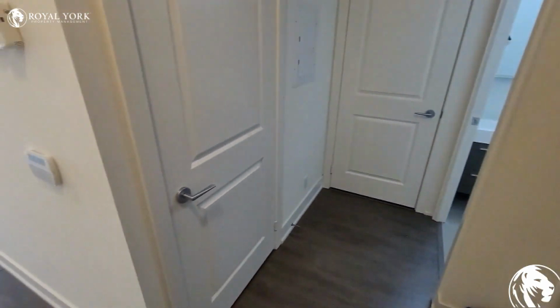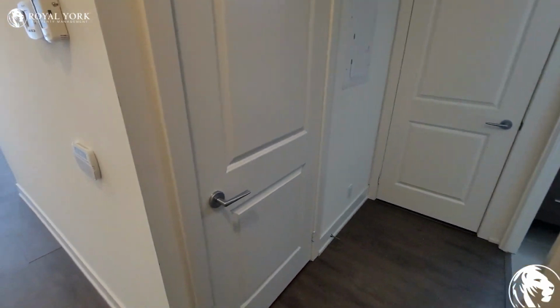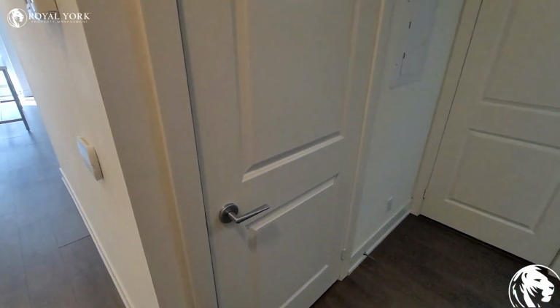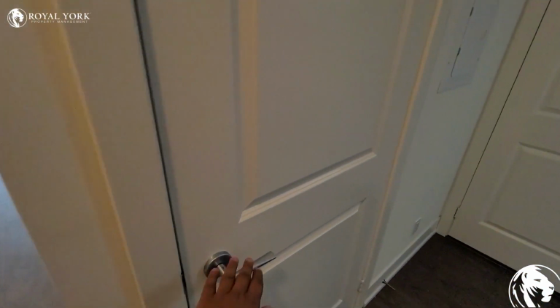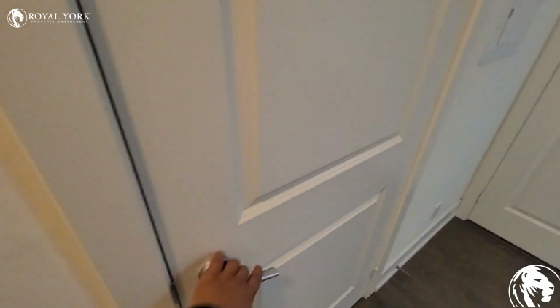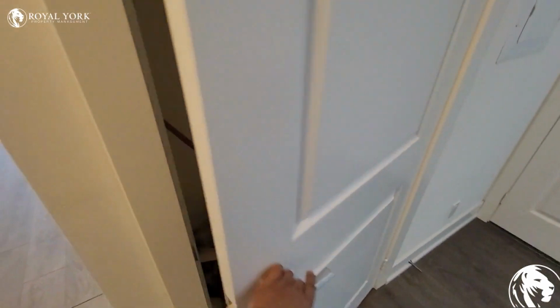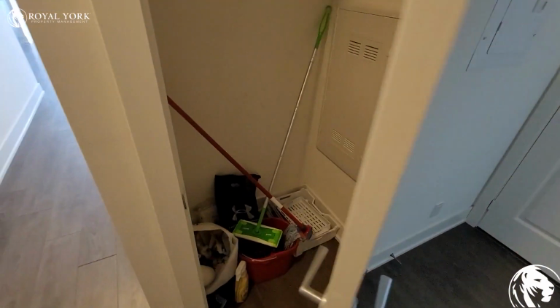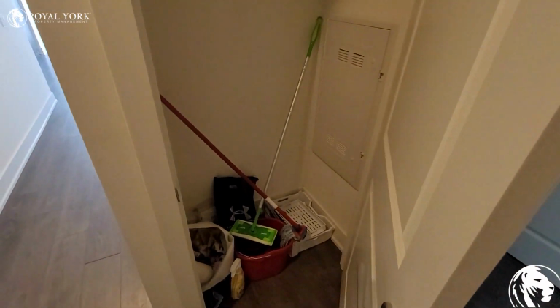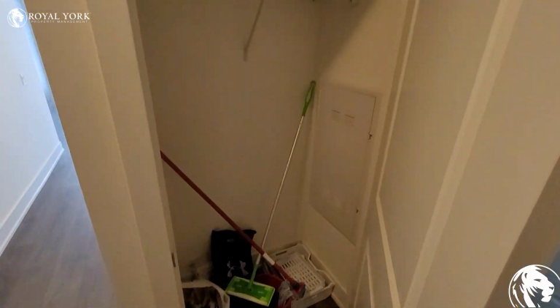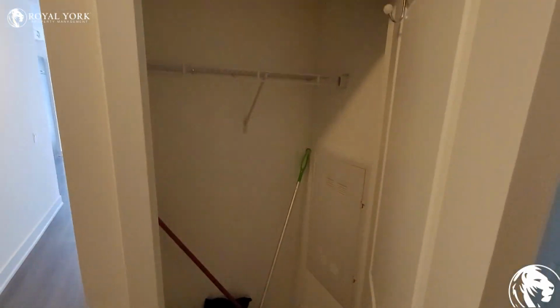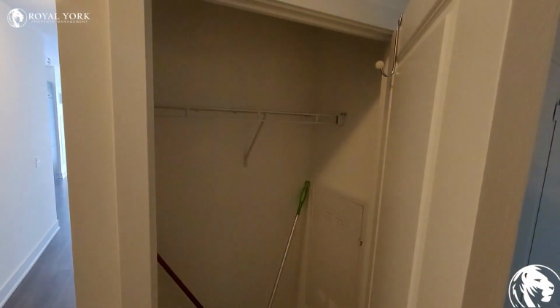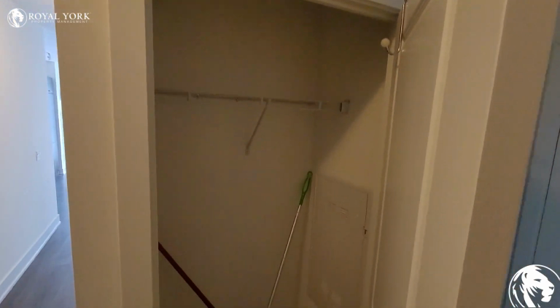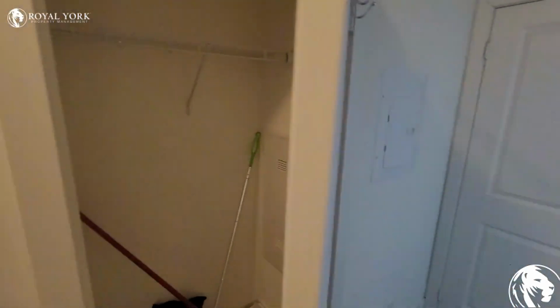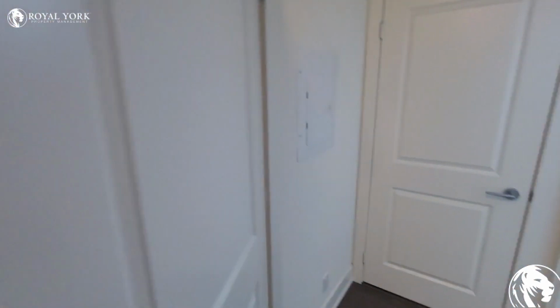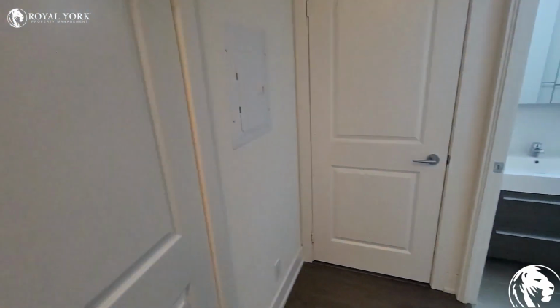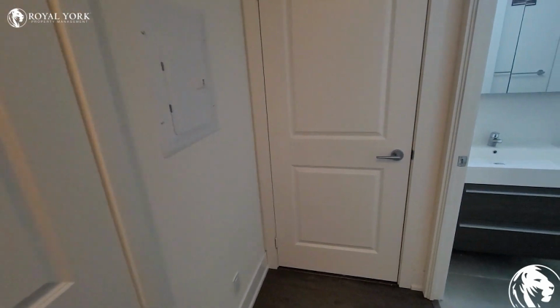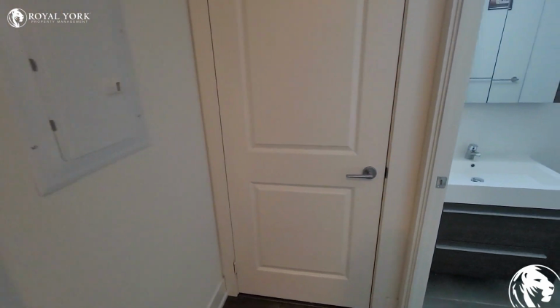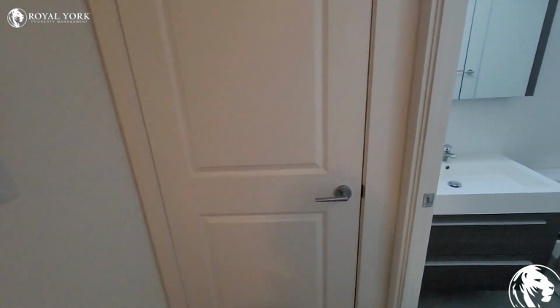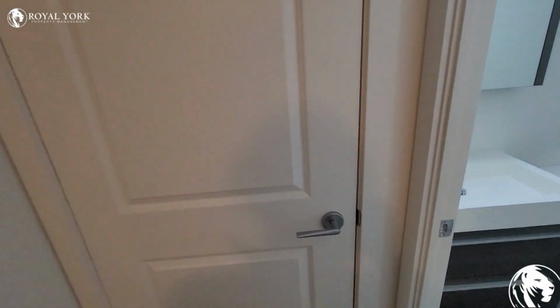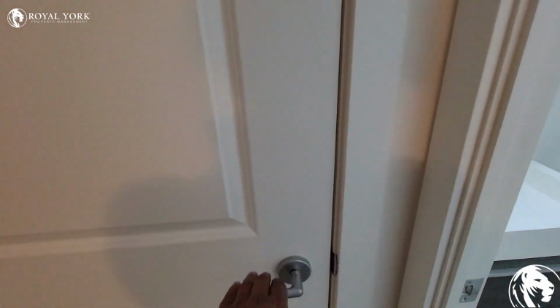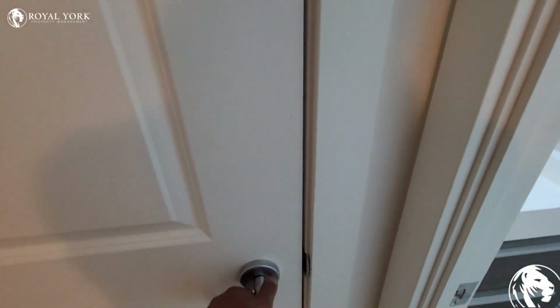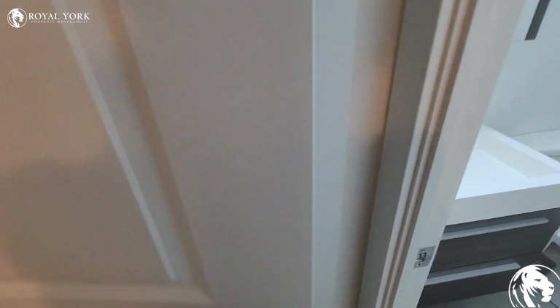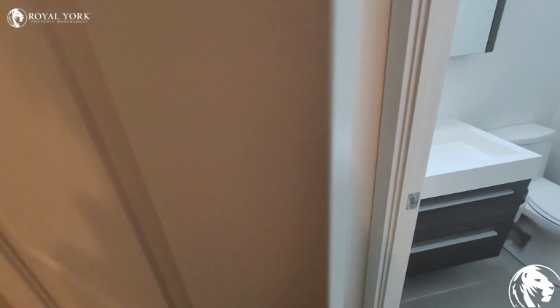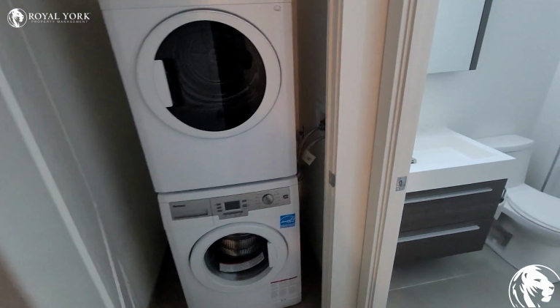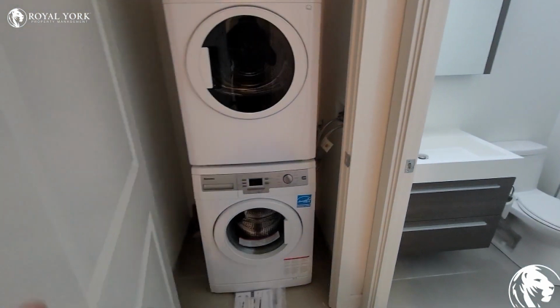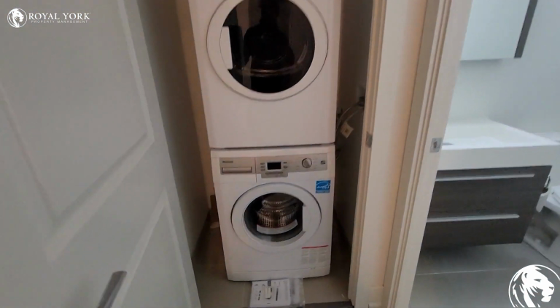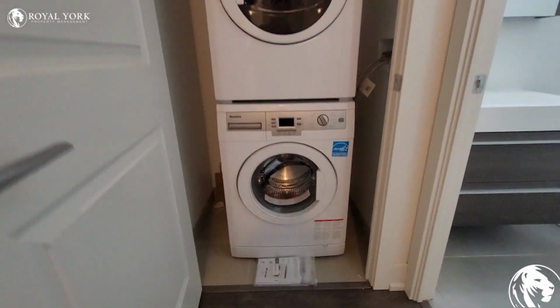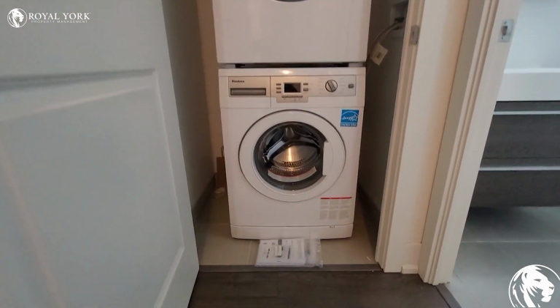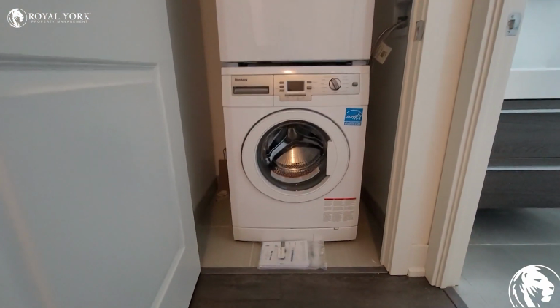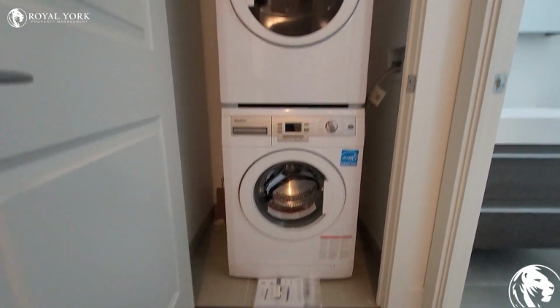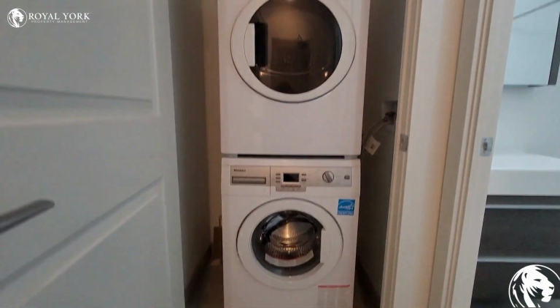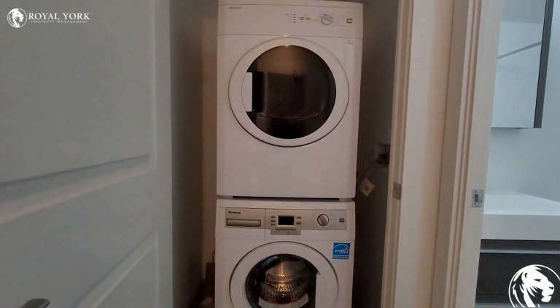Towards the left over here we do have some closet space. Up ahead we do have the en suite laundry, which has a full sized washer and dryer as you guys can see.